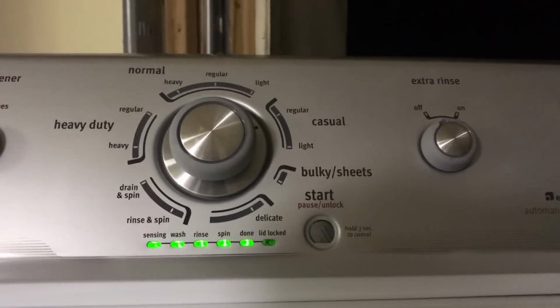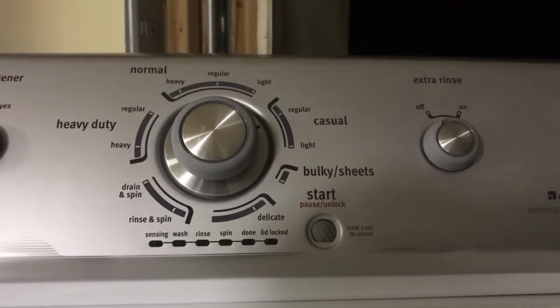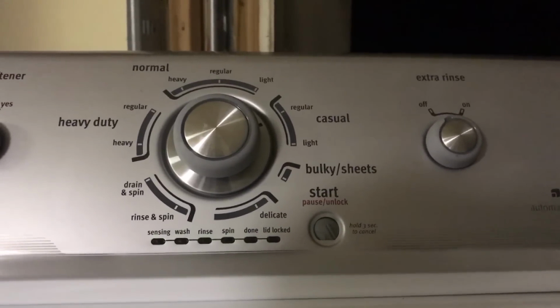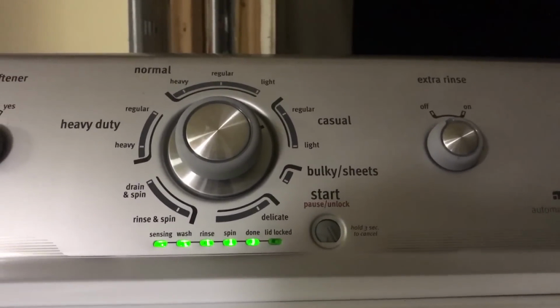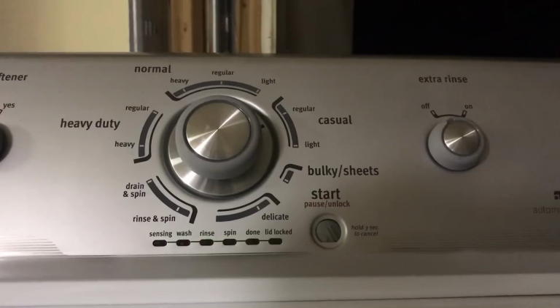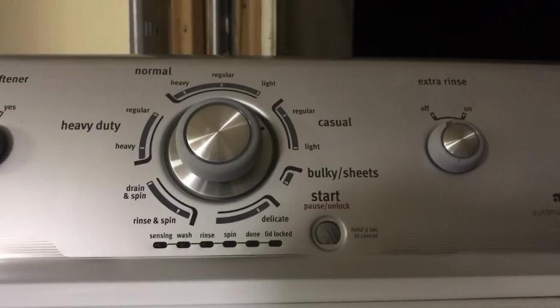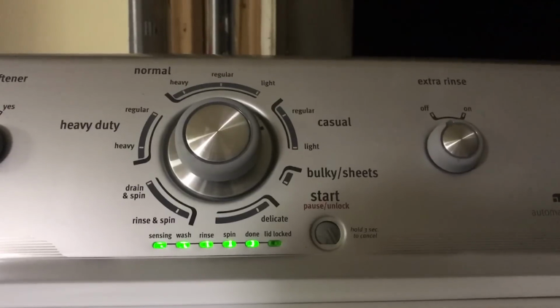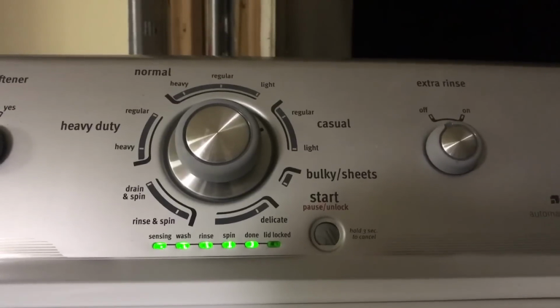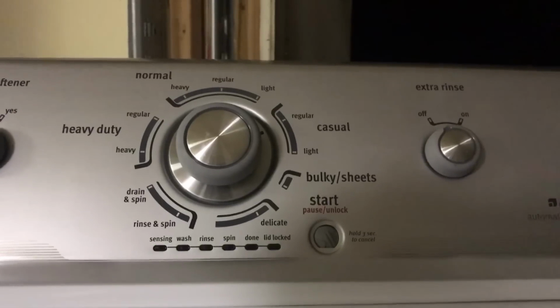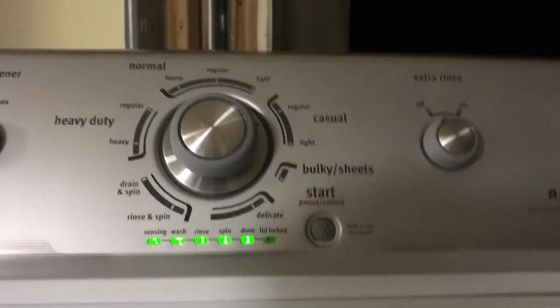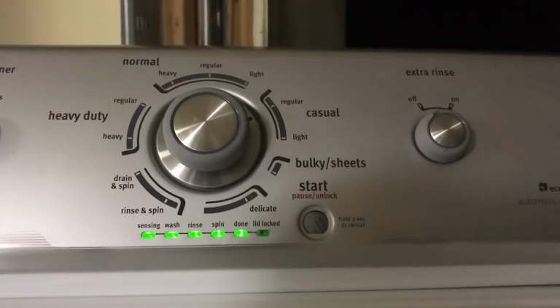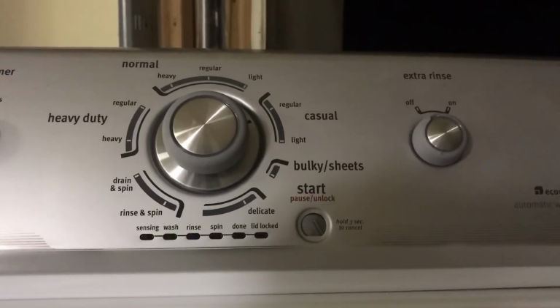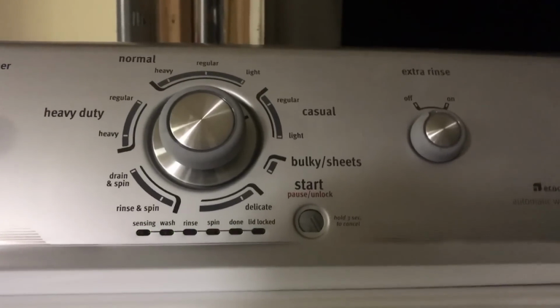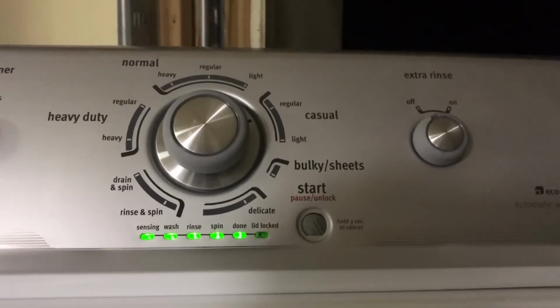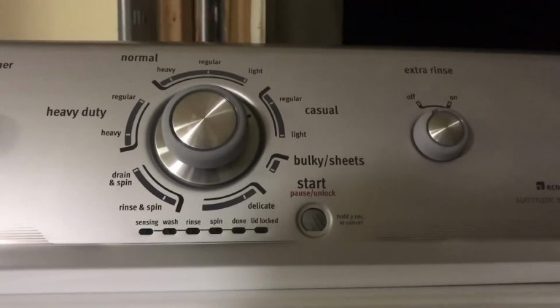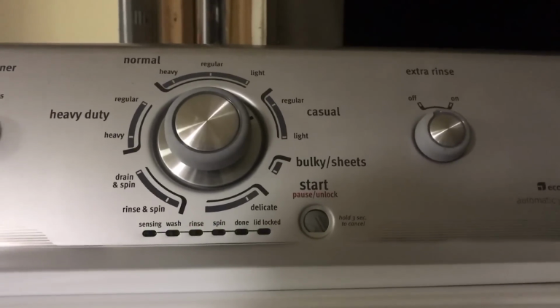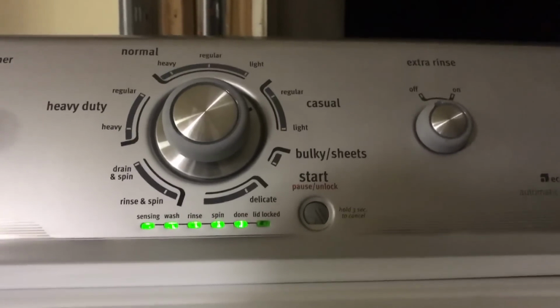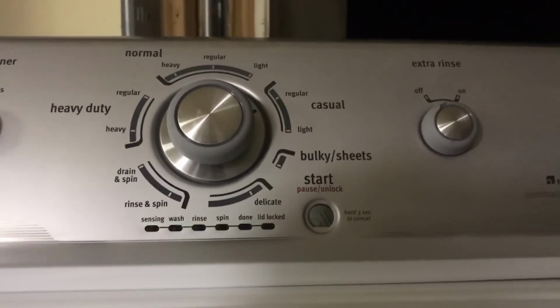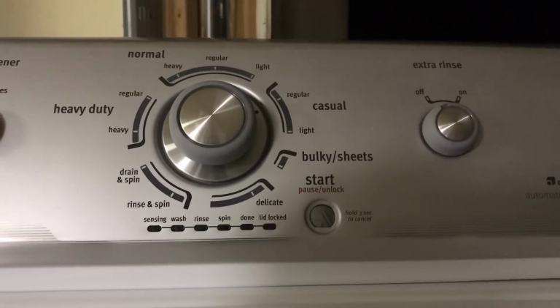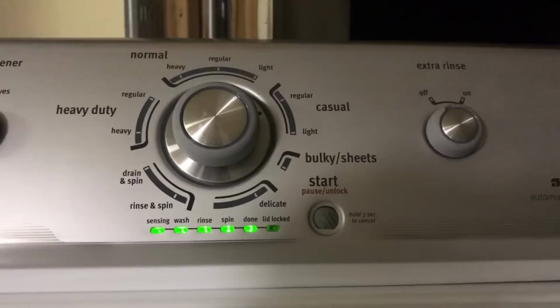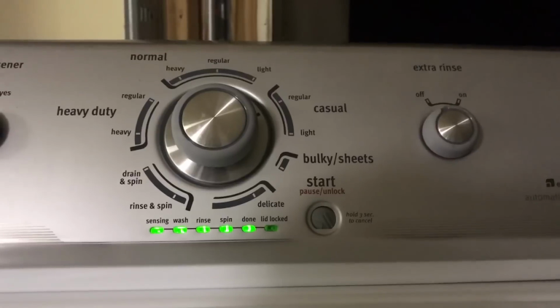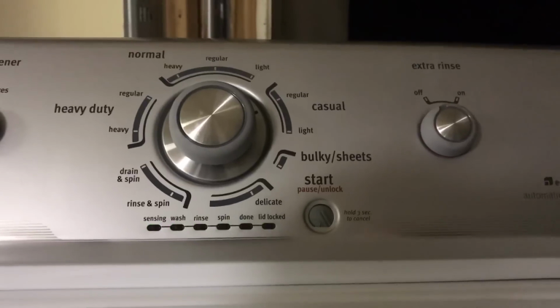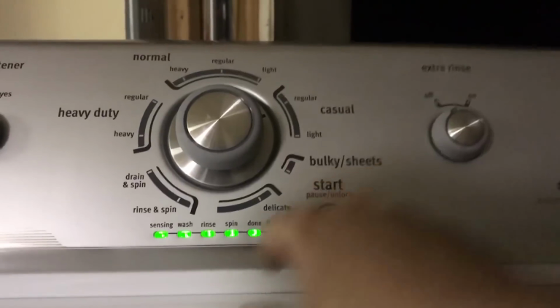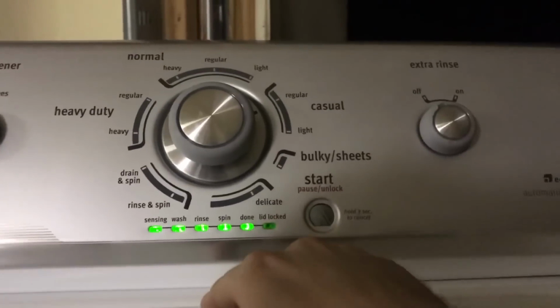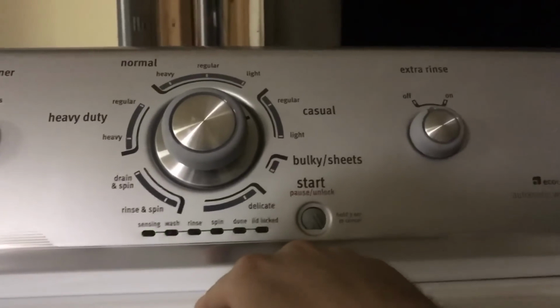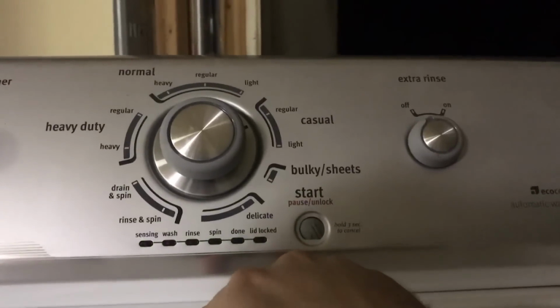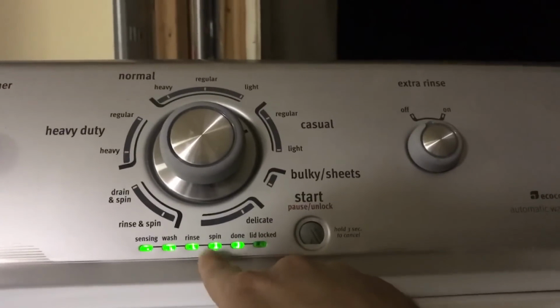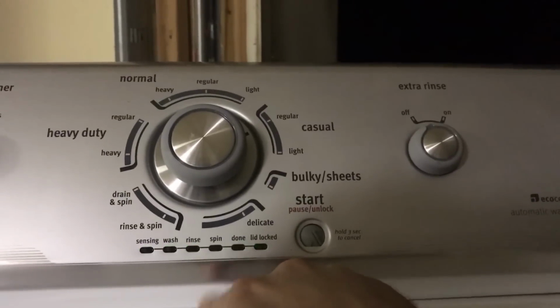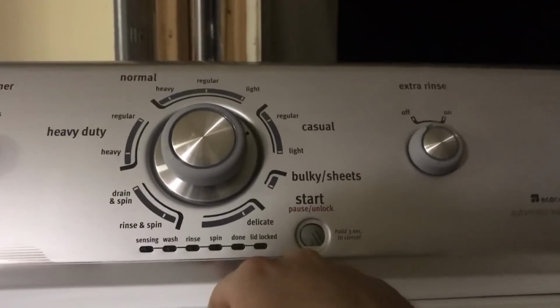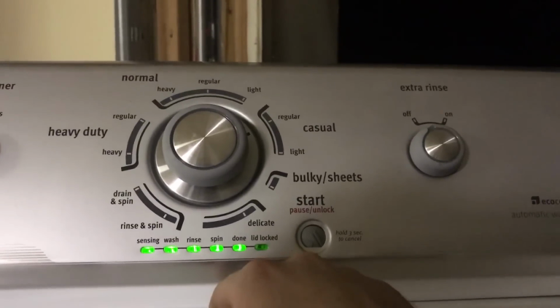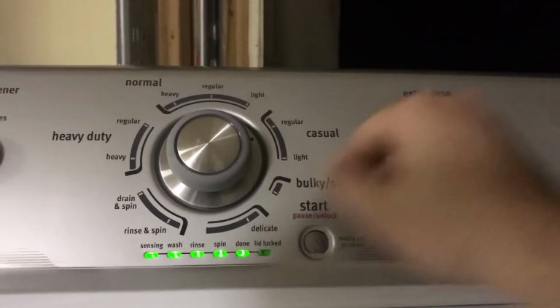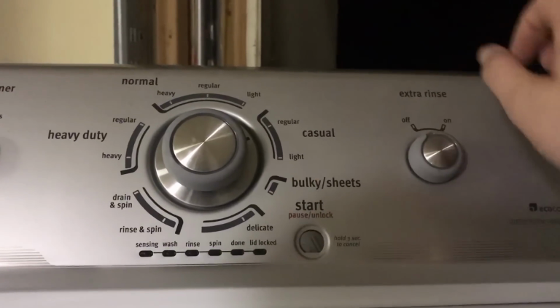So it's left, right, right, right, left, right. If it doesn't work for you, try it again. You know it's entered once you get these flashing lights.